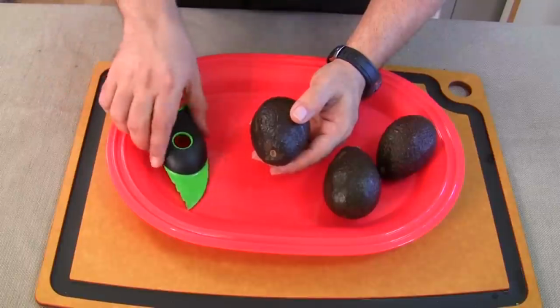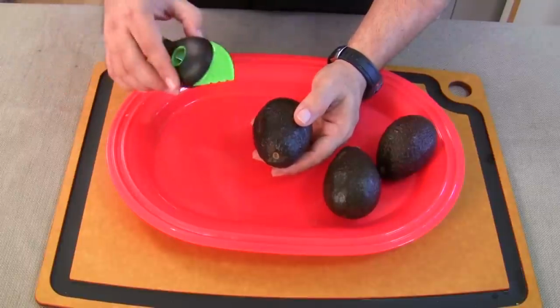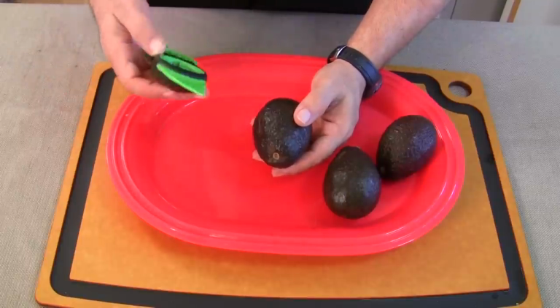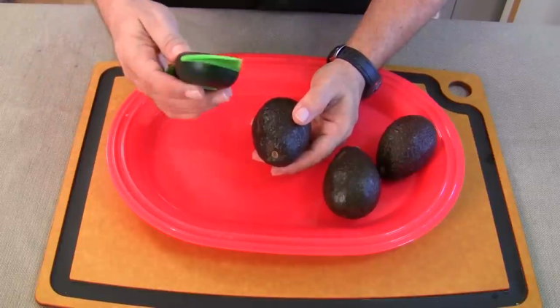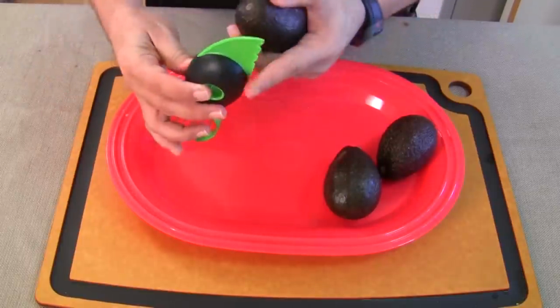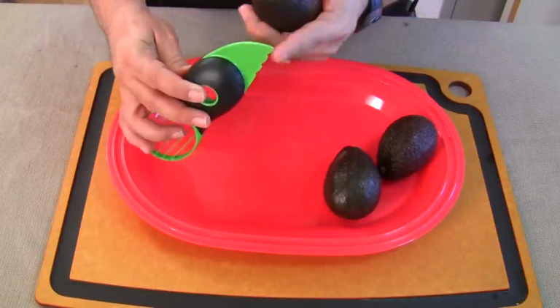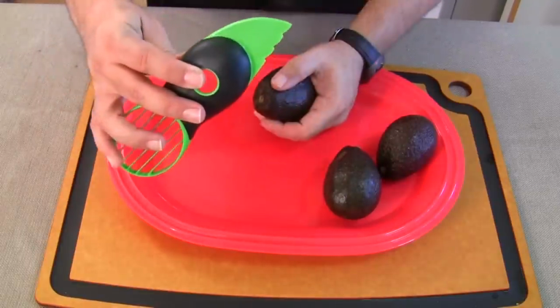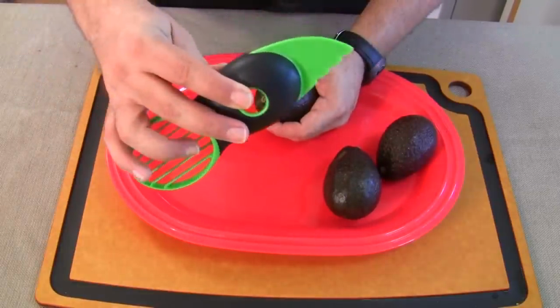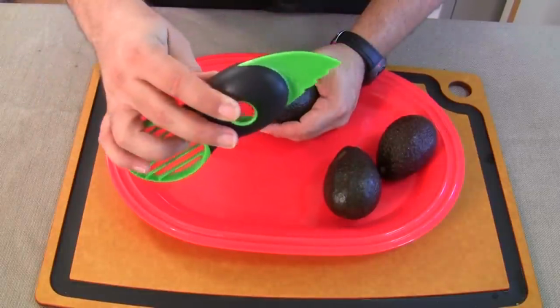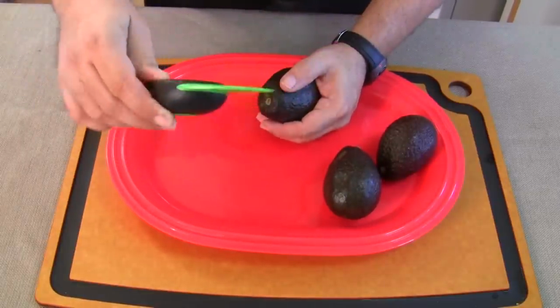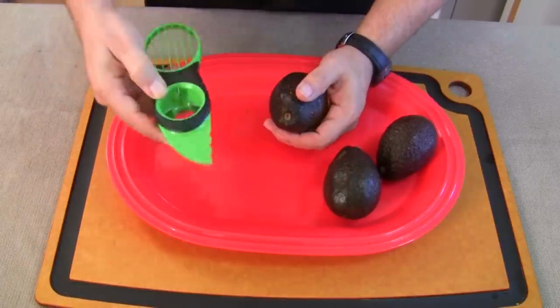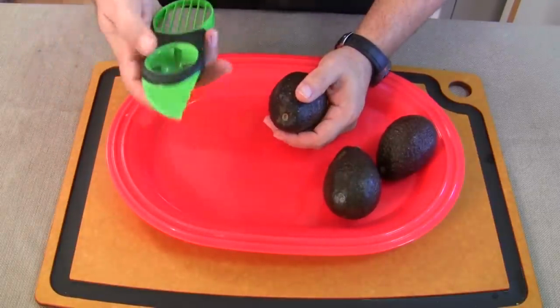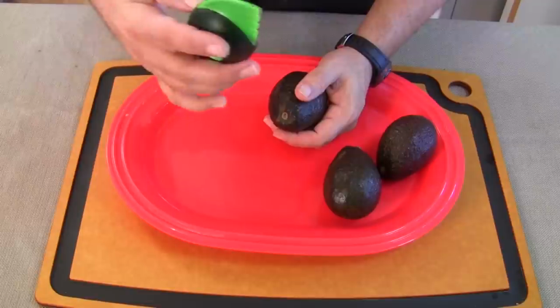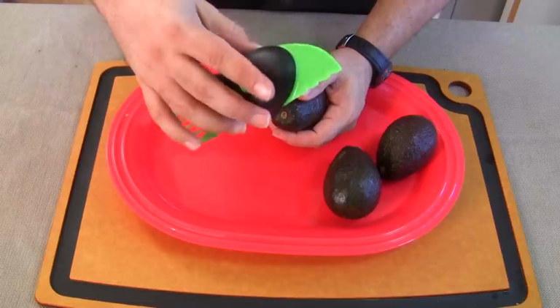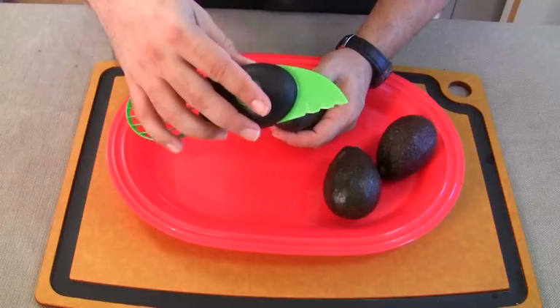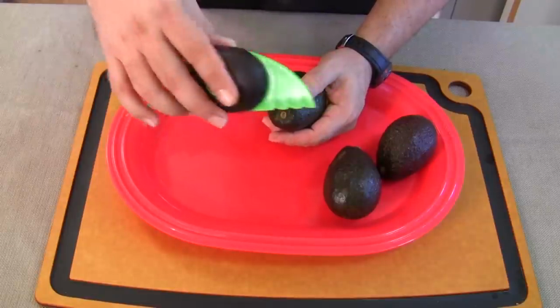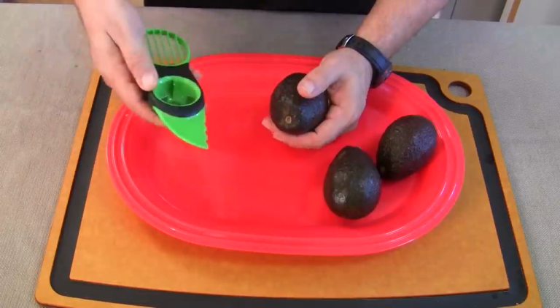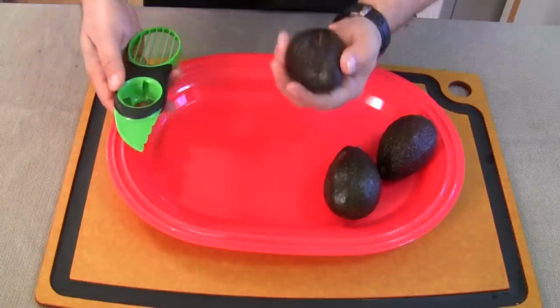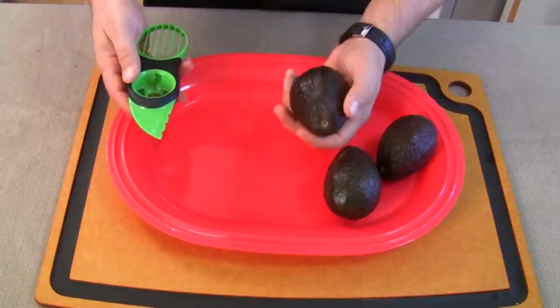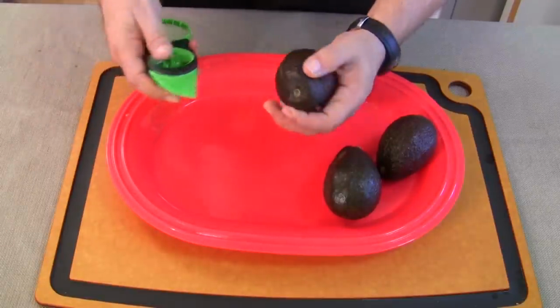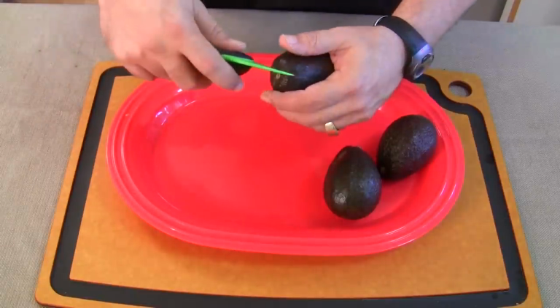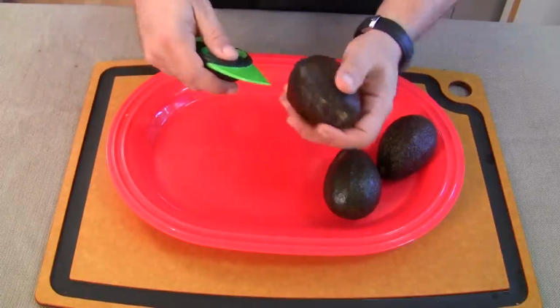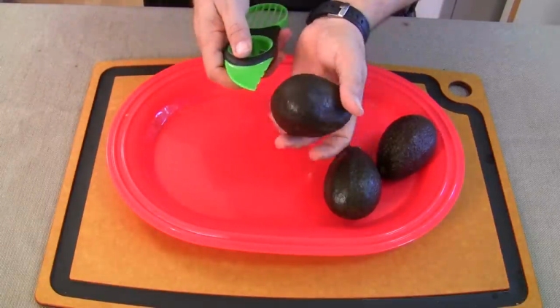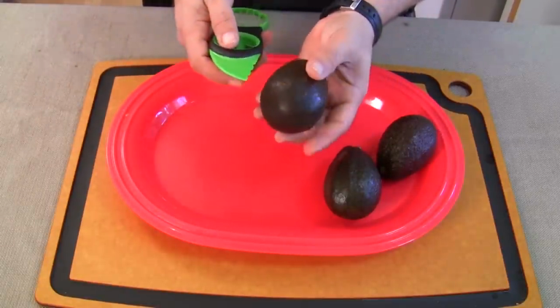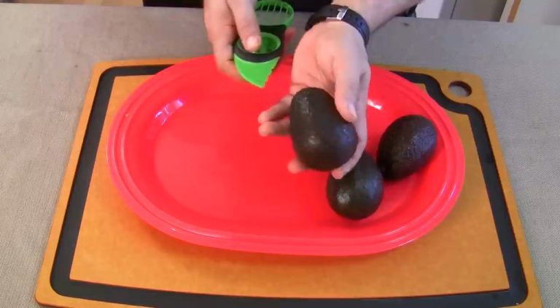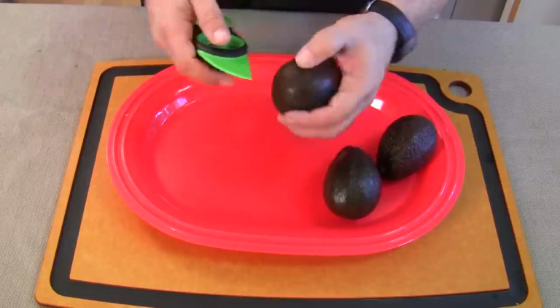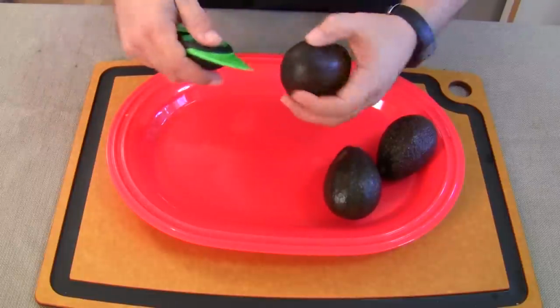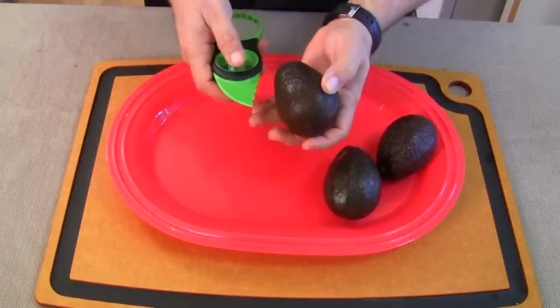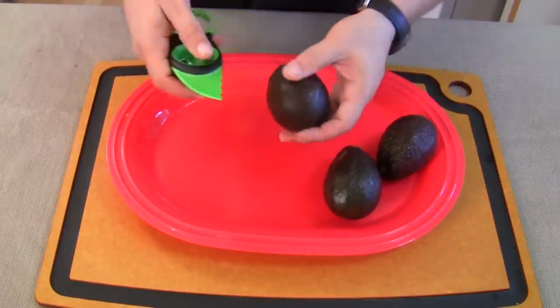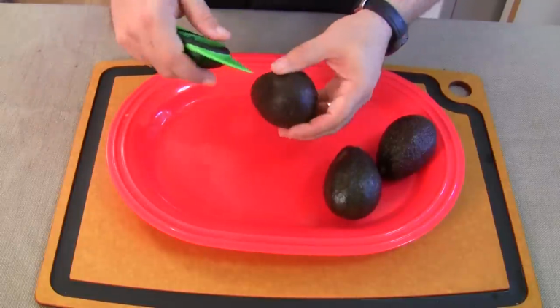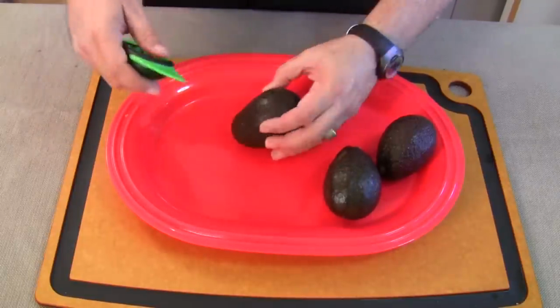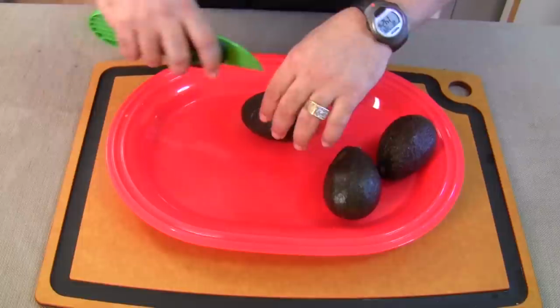Okay, so this is how it works. There are three things: there's the cutting part — you see that? That's the cut. This is safe; I let Jack Jr. use this when he's cutting these. If you've ever cut an avocado, you have to go around the perimeter and you have to be real close to your hand with a knife — it's just not fun.